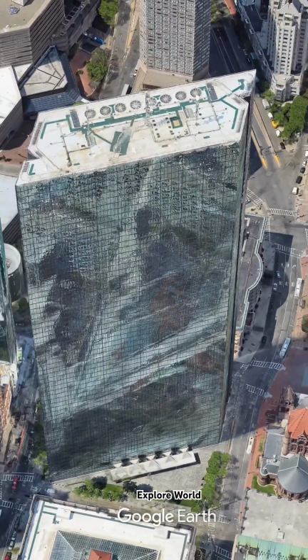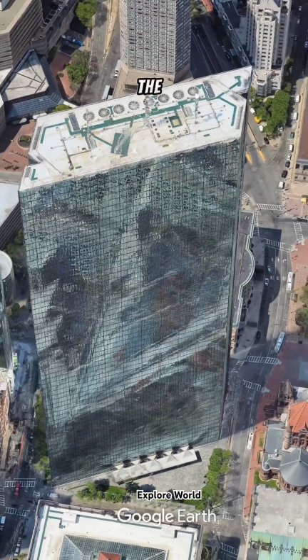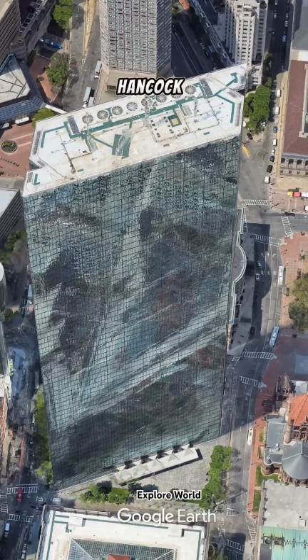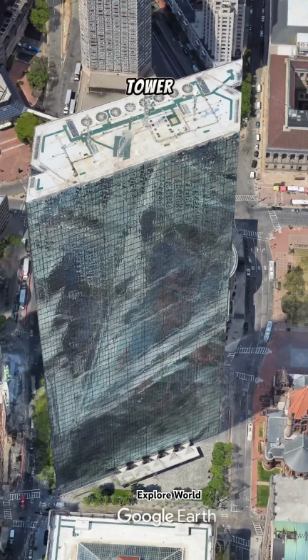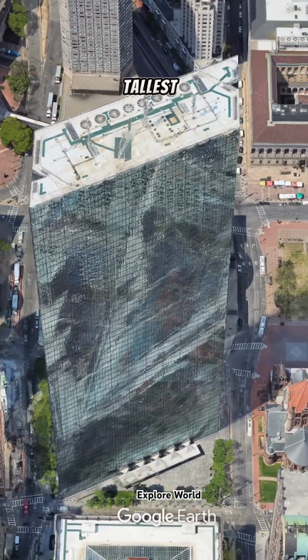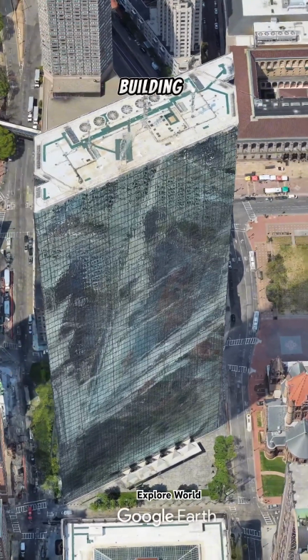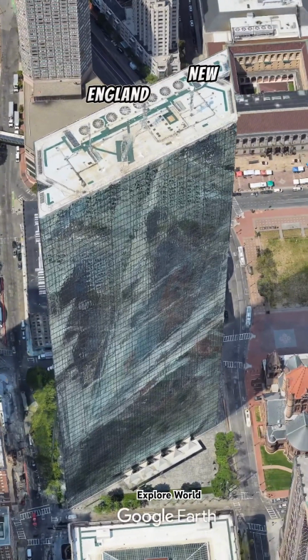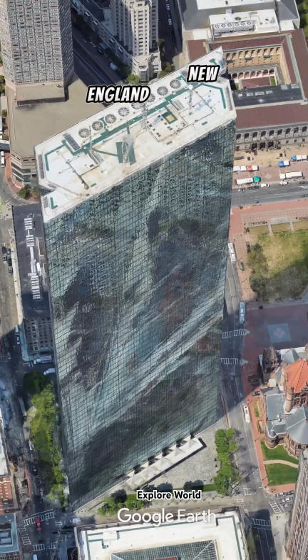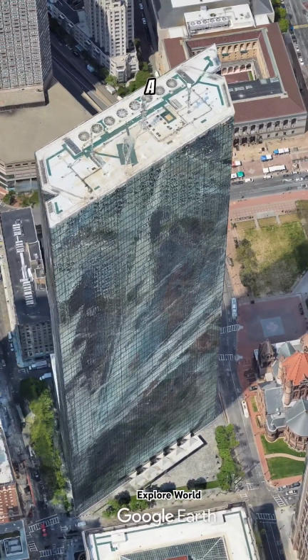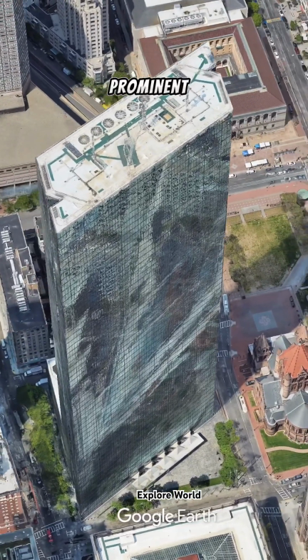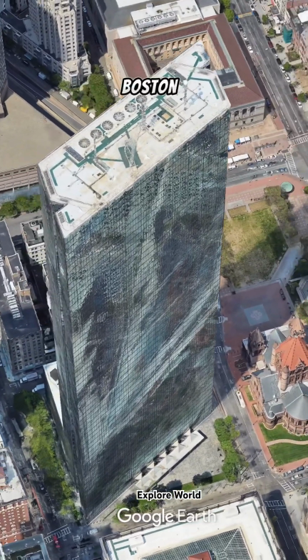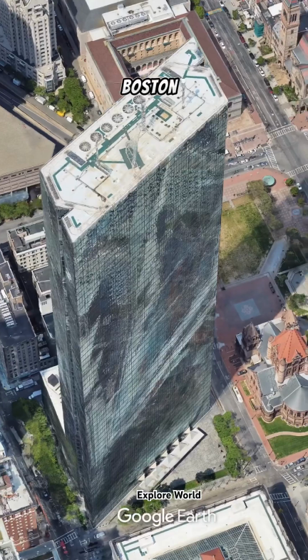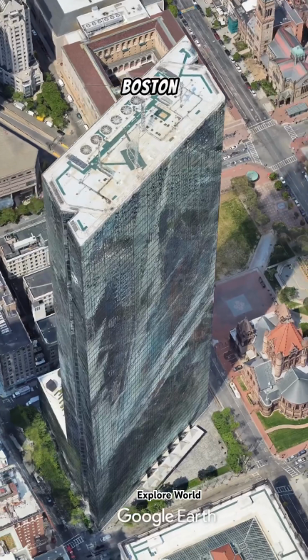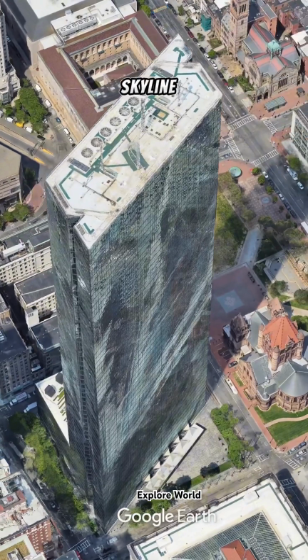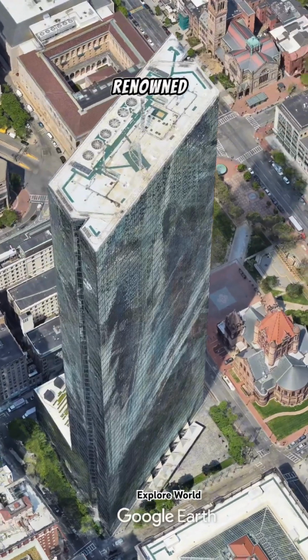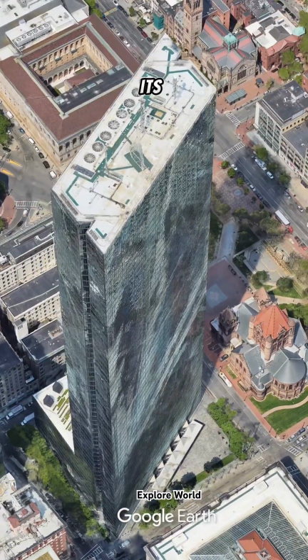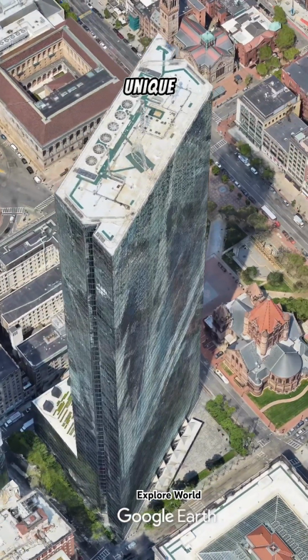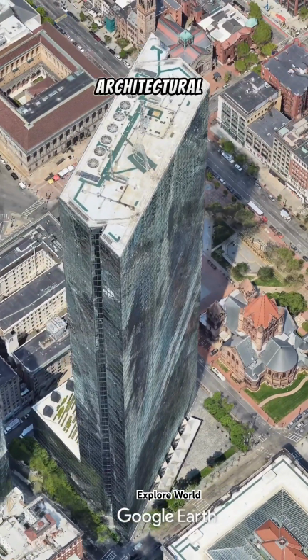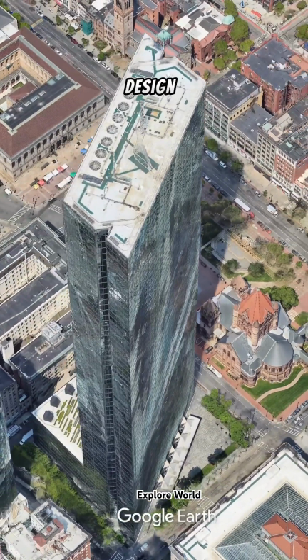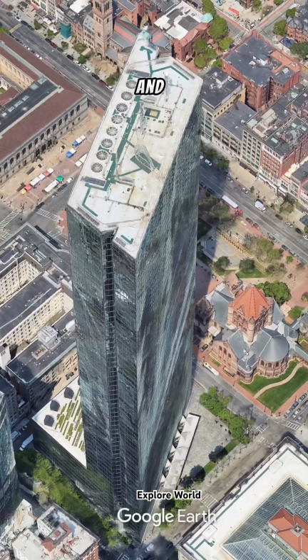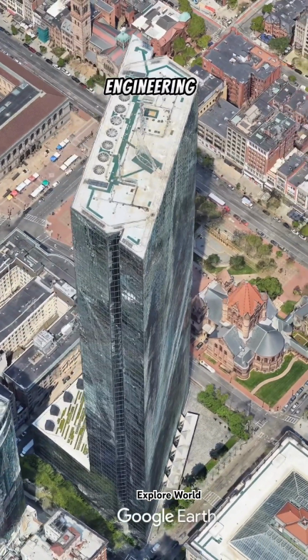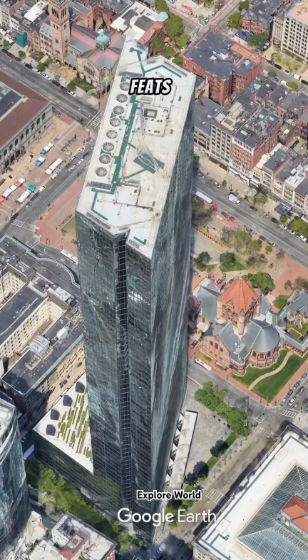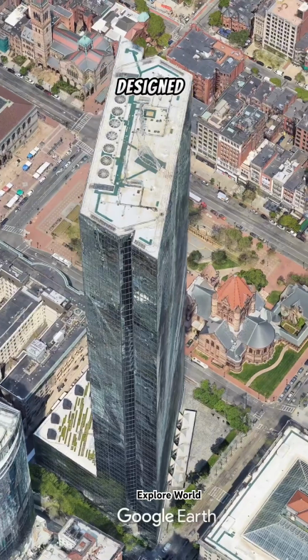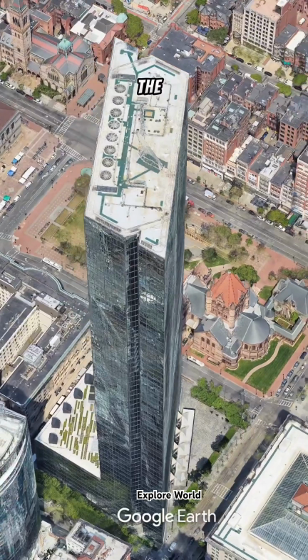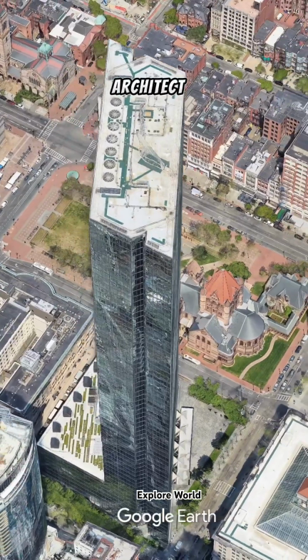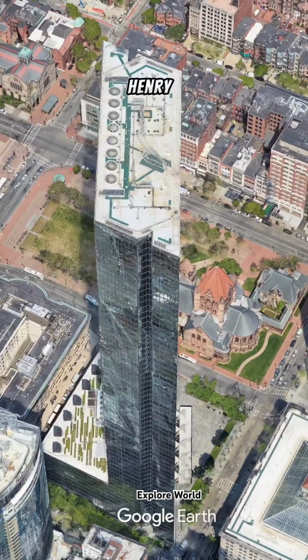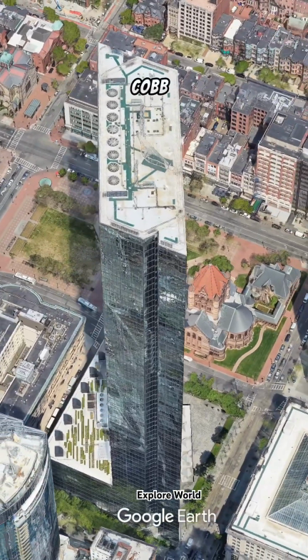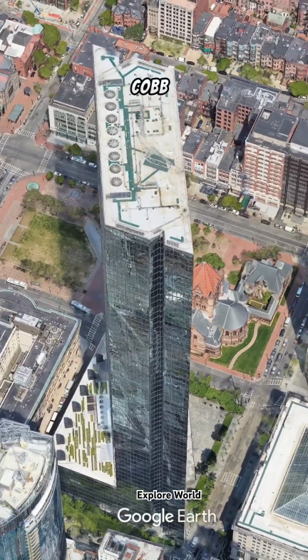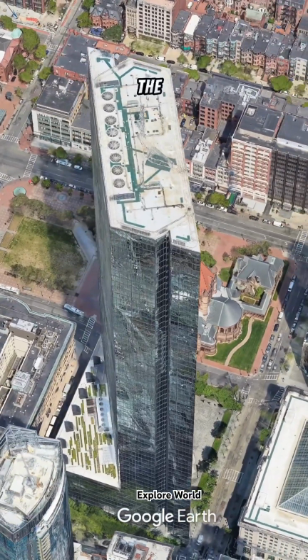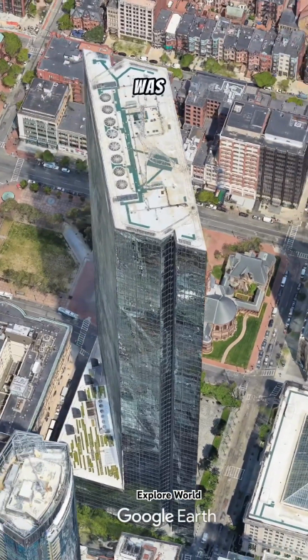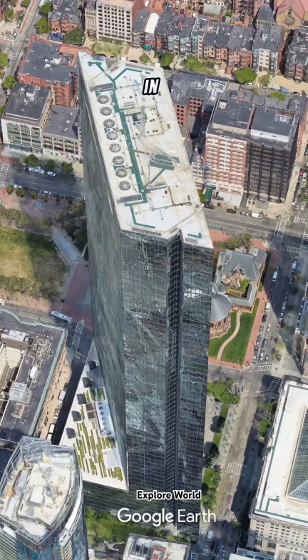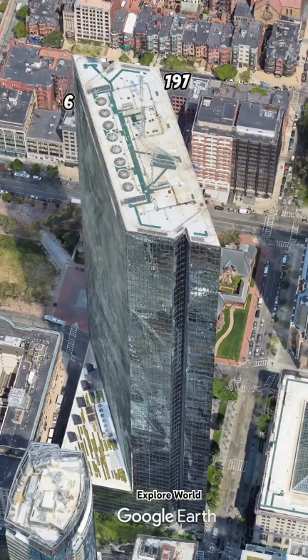The John Hancock Tower is the tallest building in New England and holds a prominent place in Boston's skyline, renowned for its unique architectural design and engineering feats. Designed by the famous architect Henry Cobb, the tower was completed in 1976.